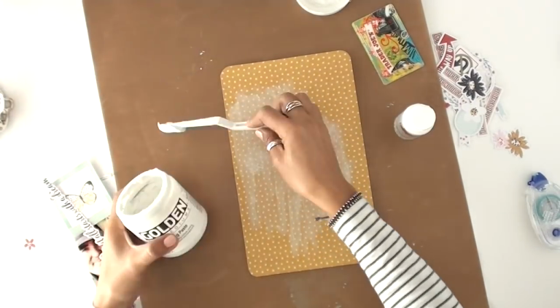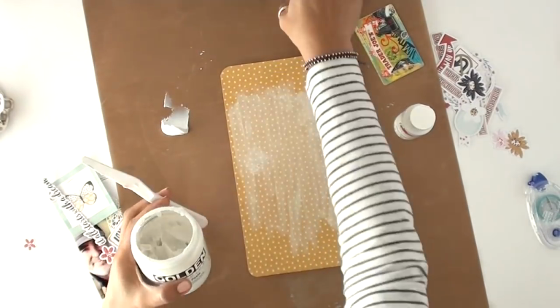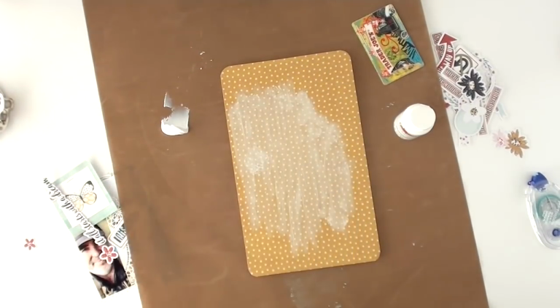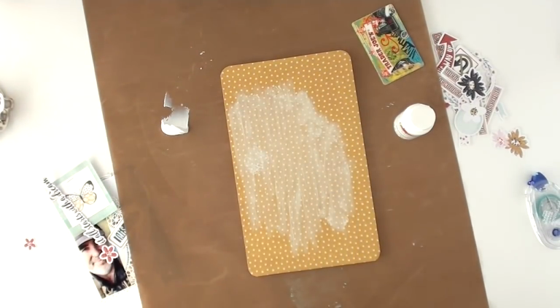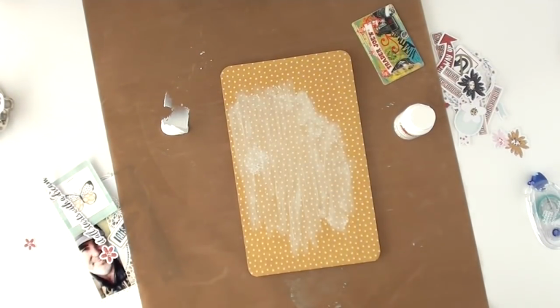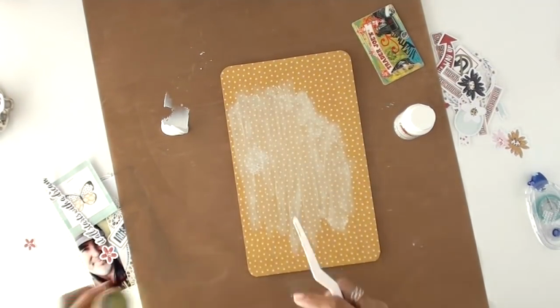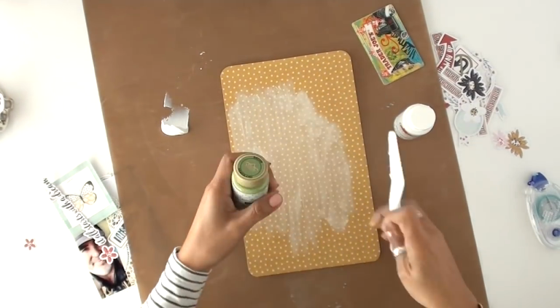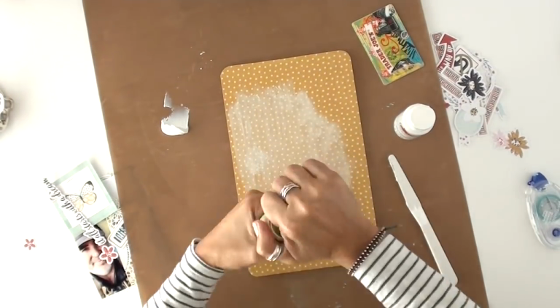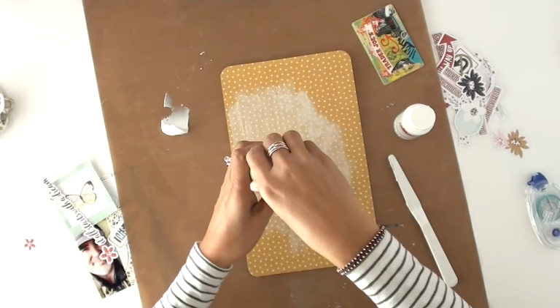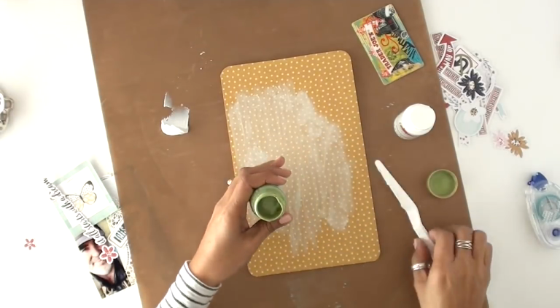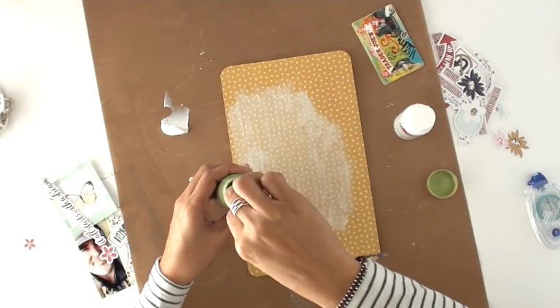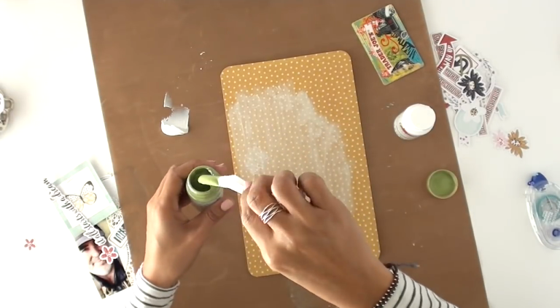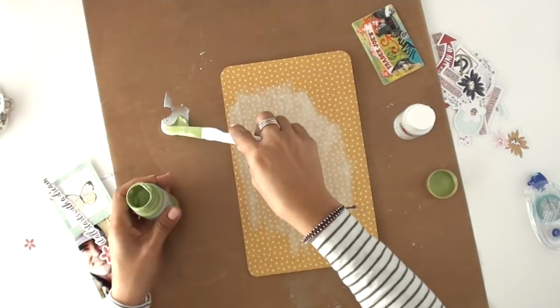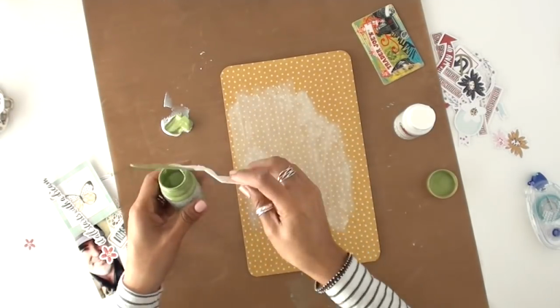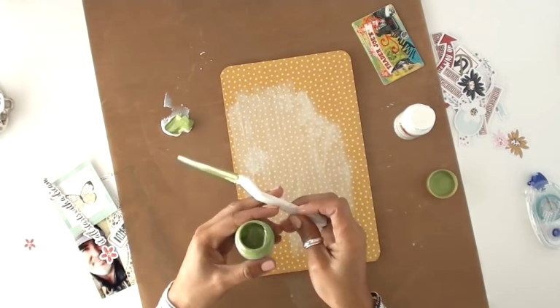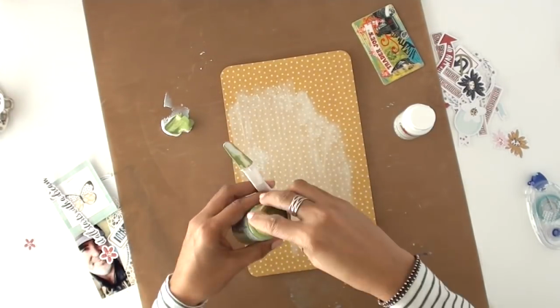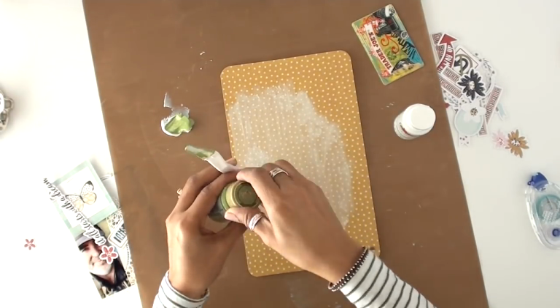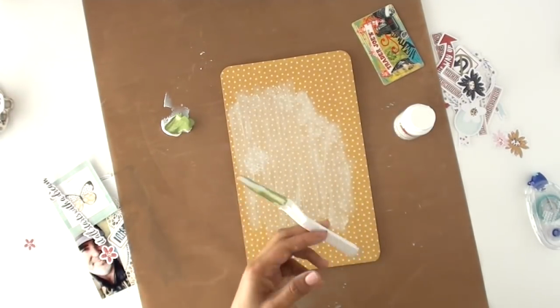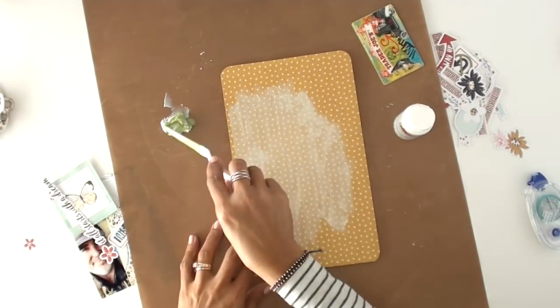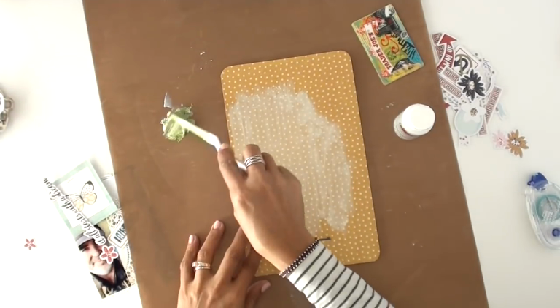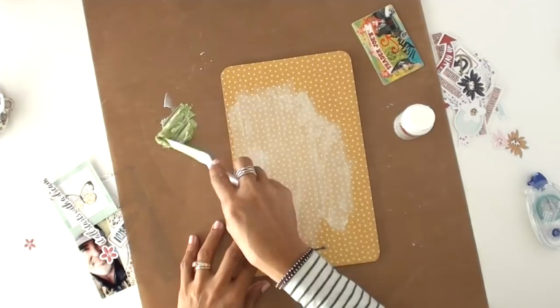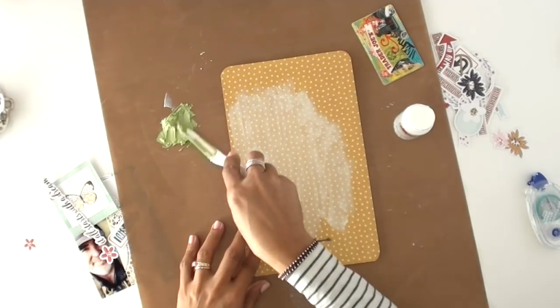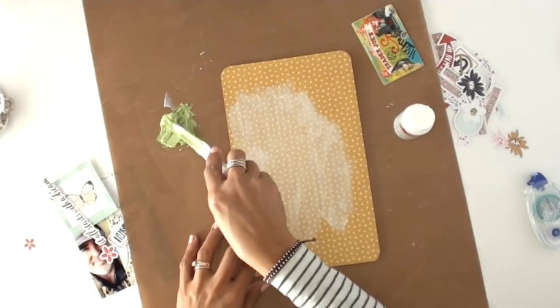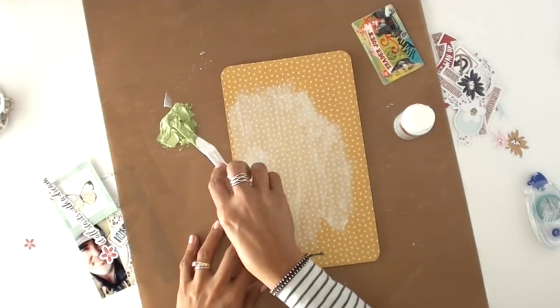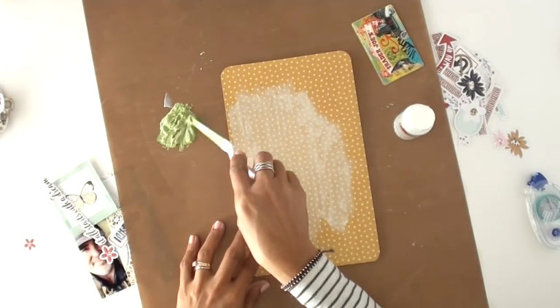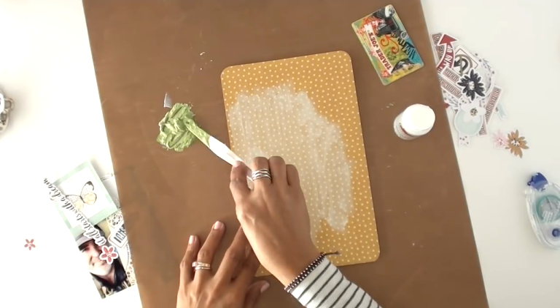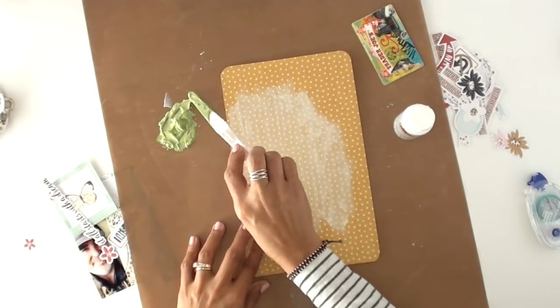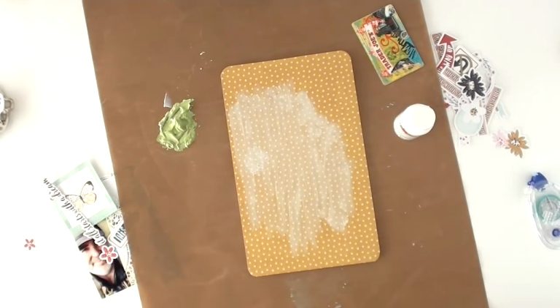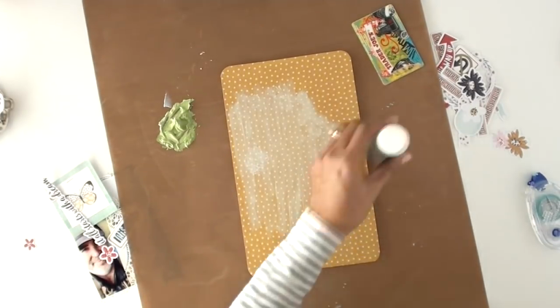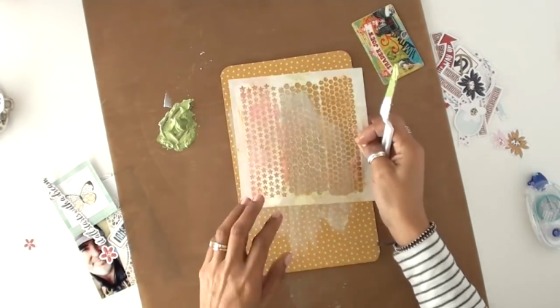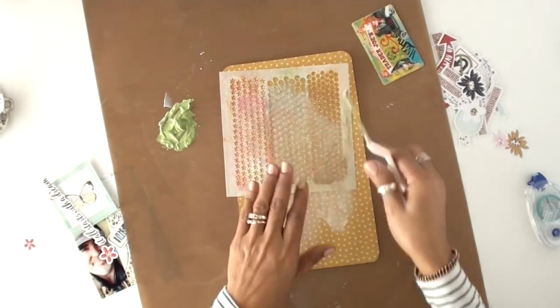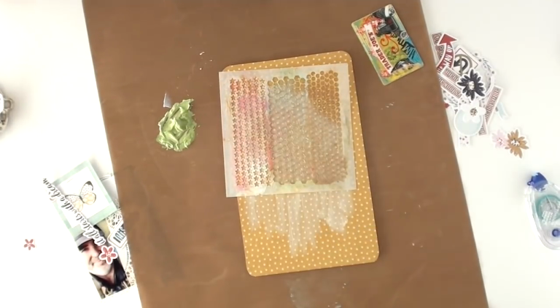I wanted to keep adding a few more layers of texture, so I wanted to use more stencils — because again, that's another new thing that I've been trying to add to my repertoire.